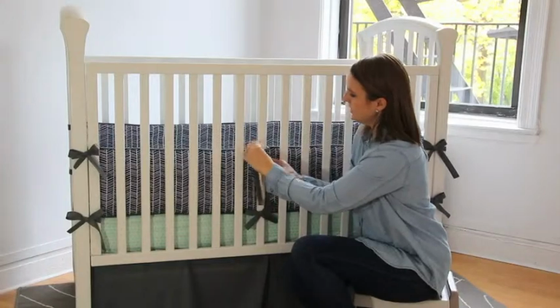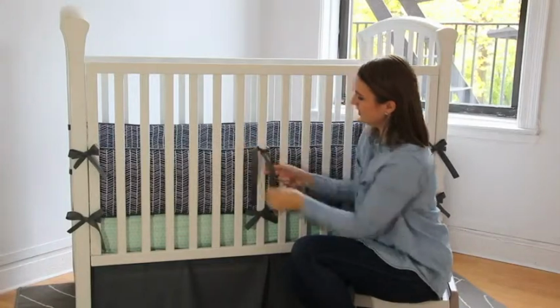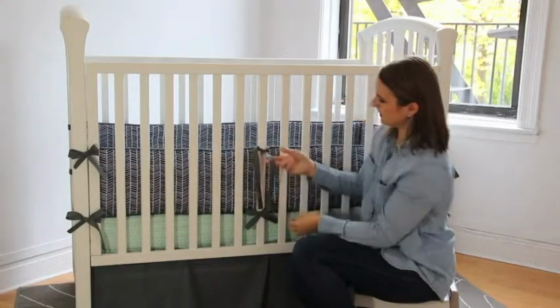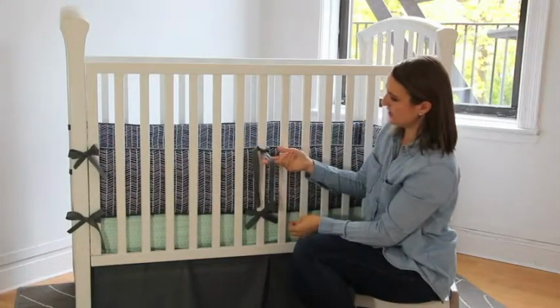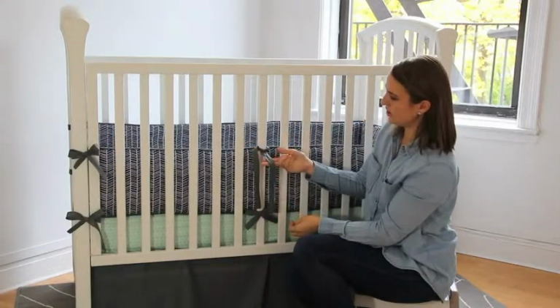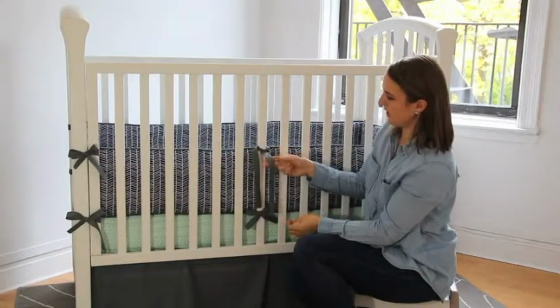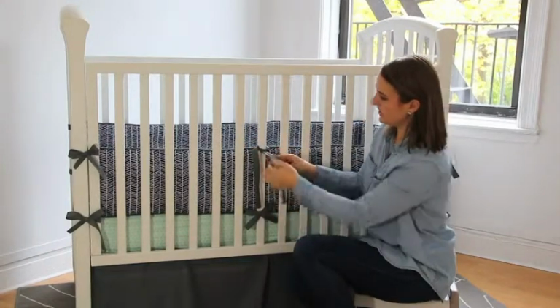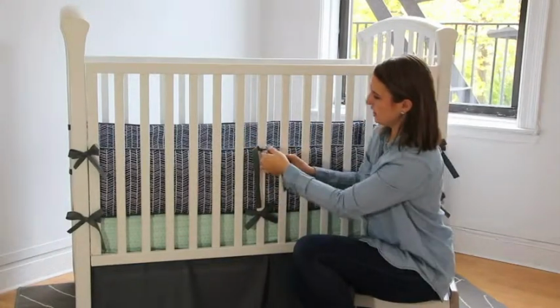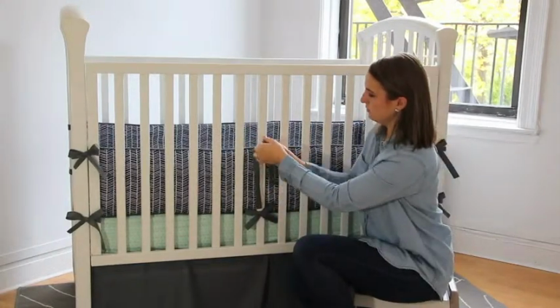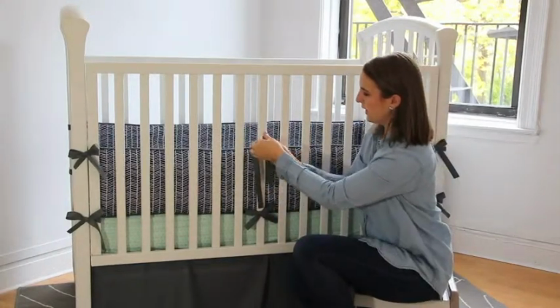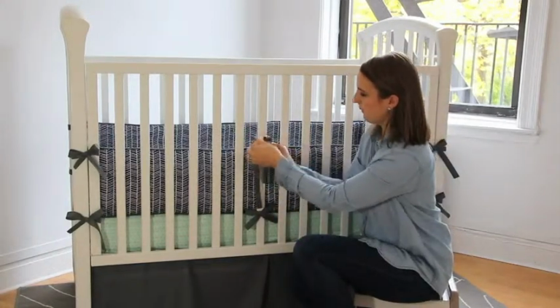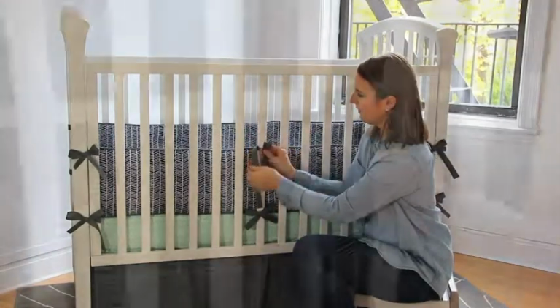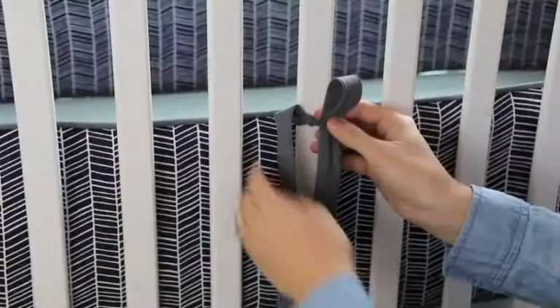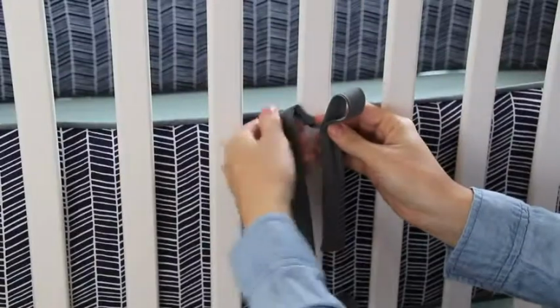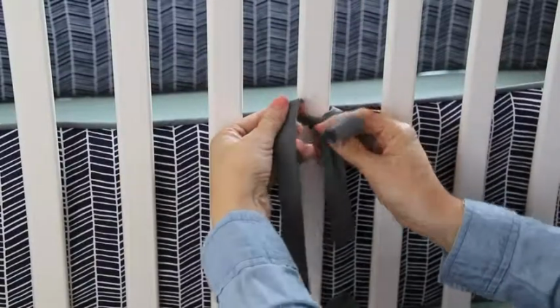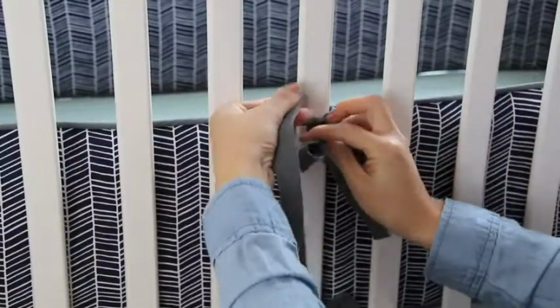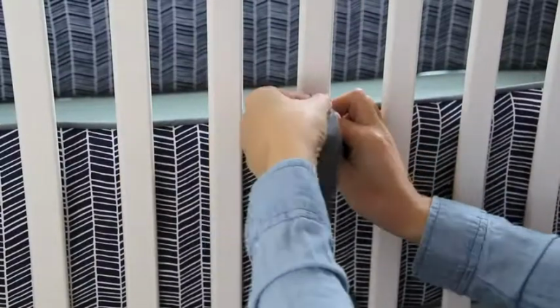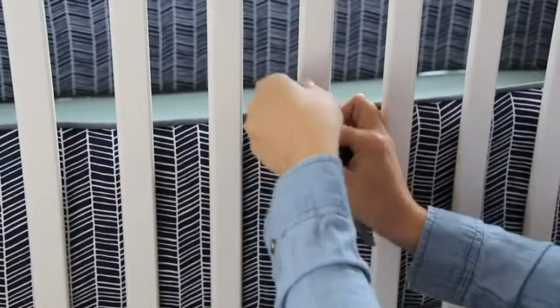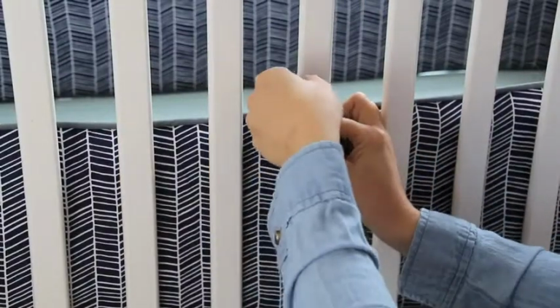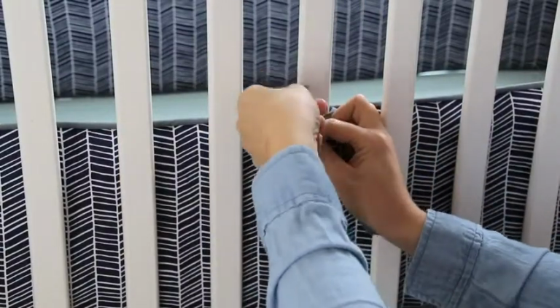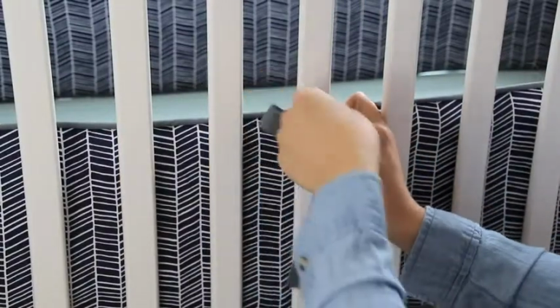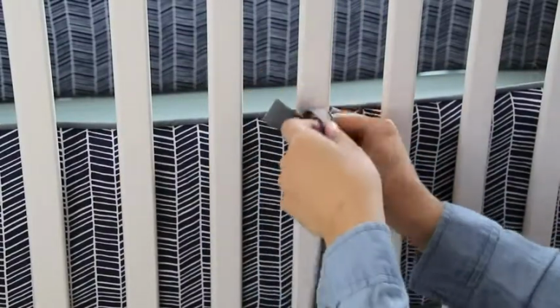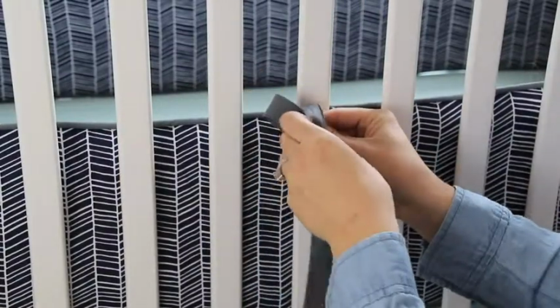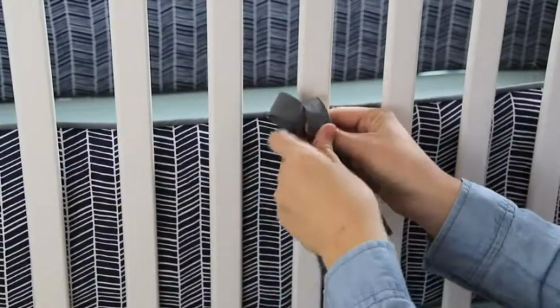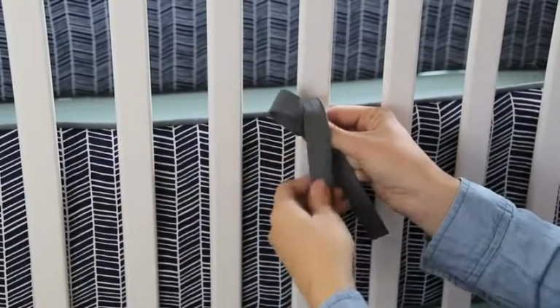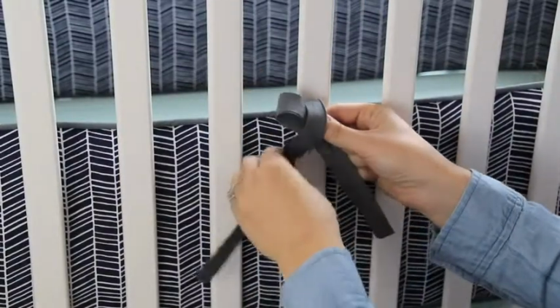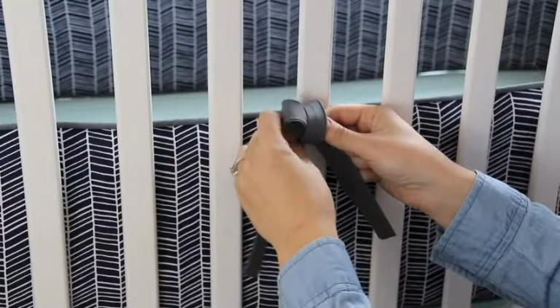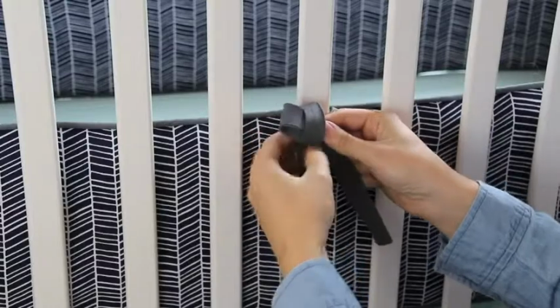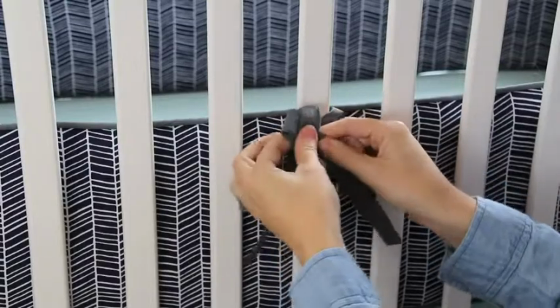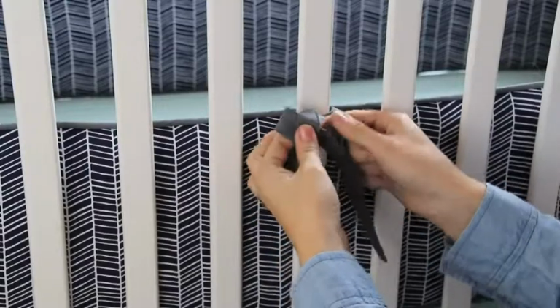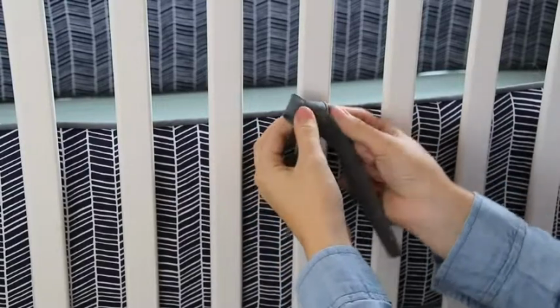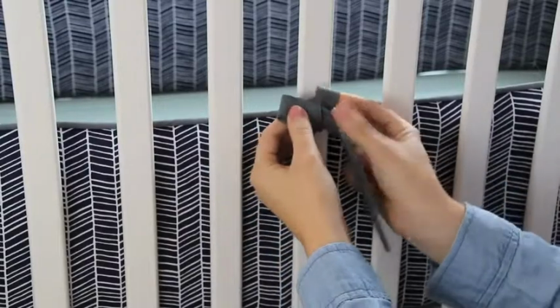Then holding this tie in your right hand, loop it up and then taking this tie from above, wrap it around the loop and up through the hole.